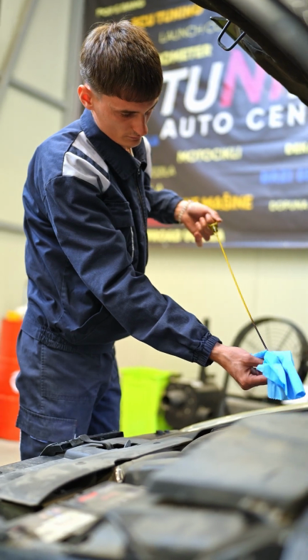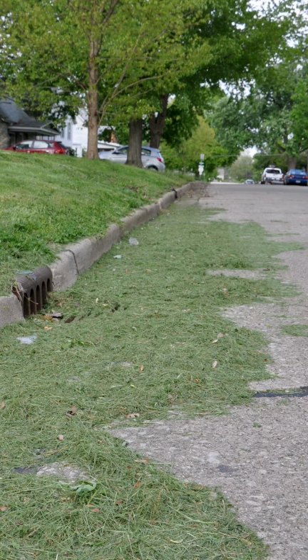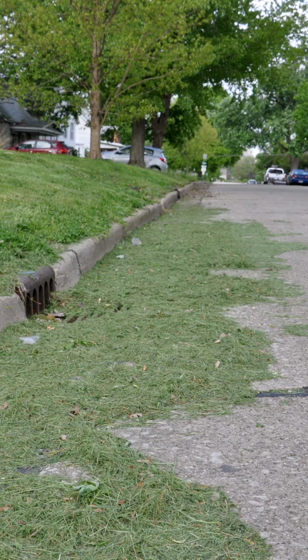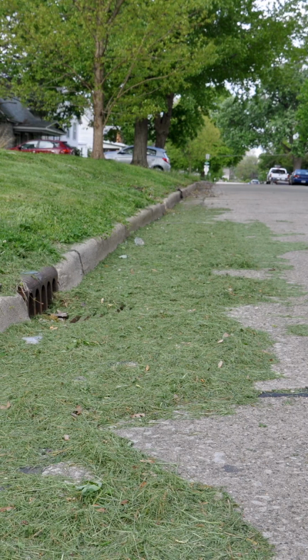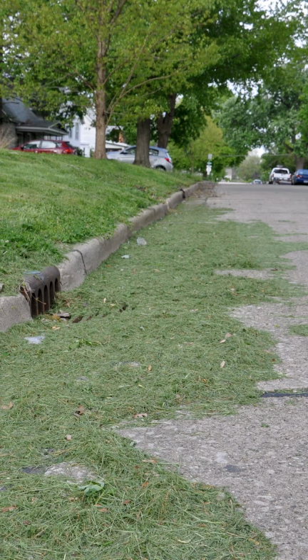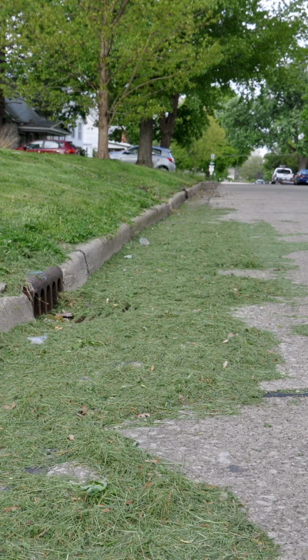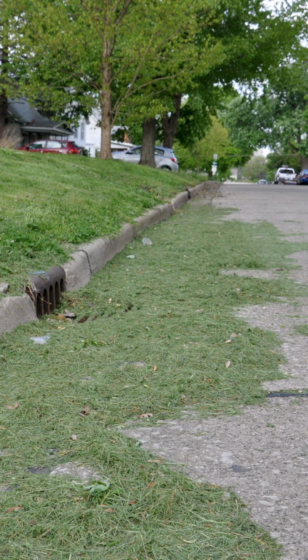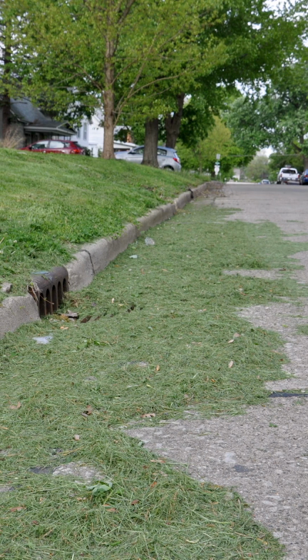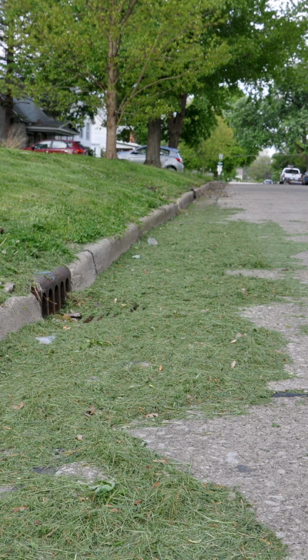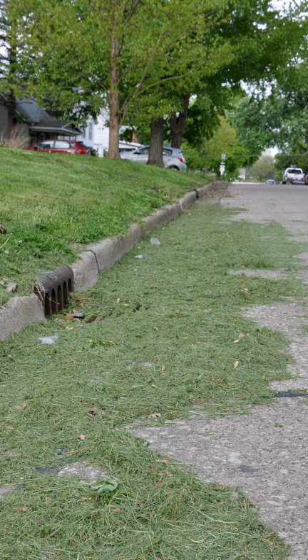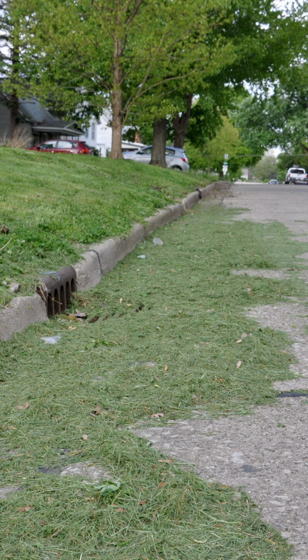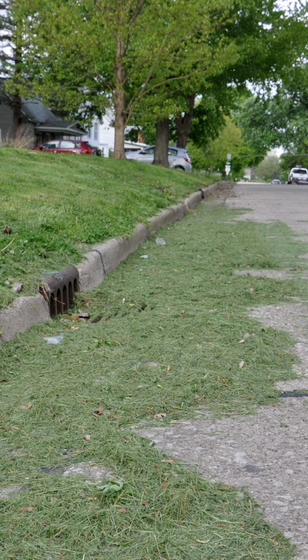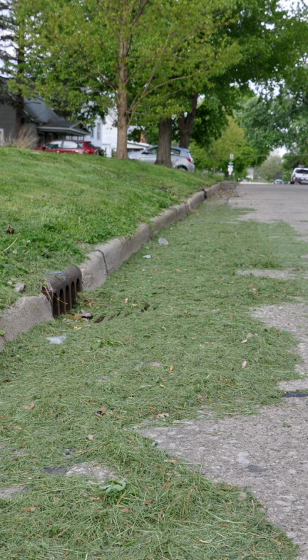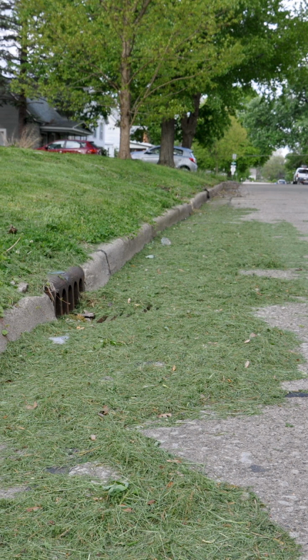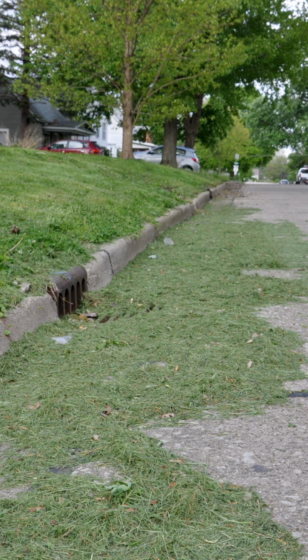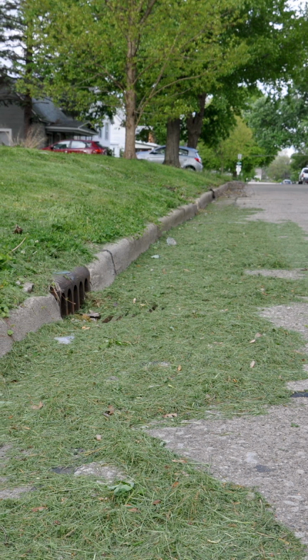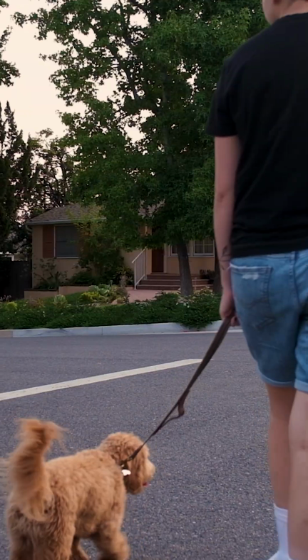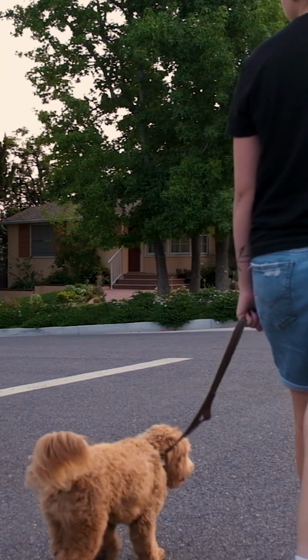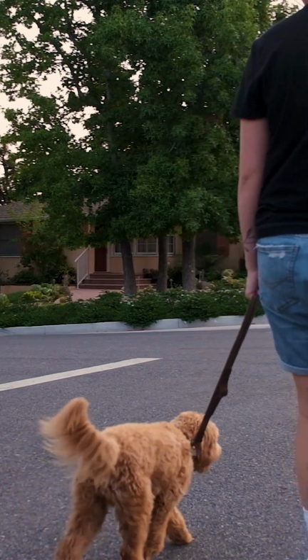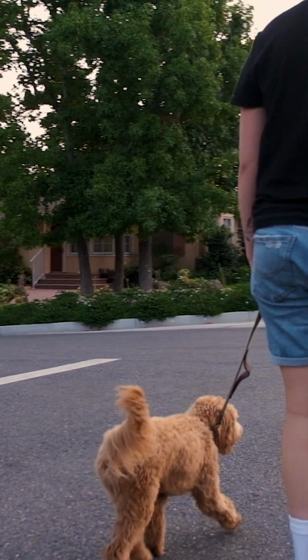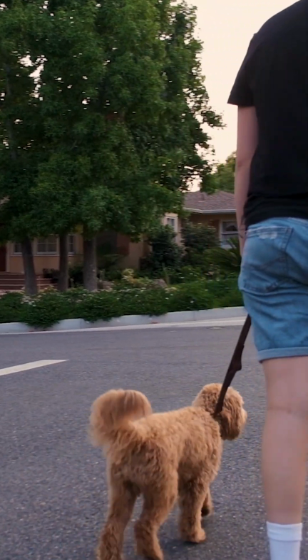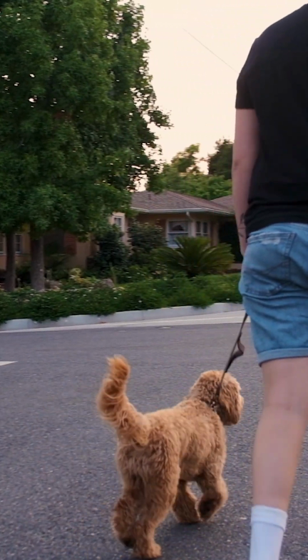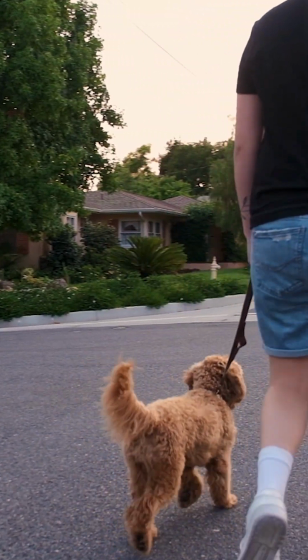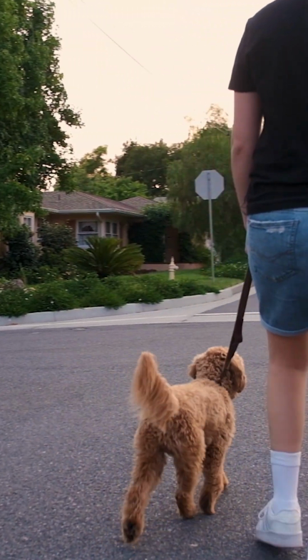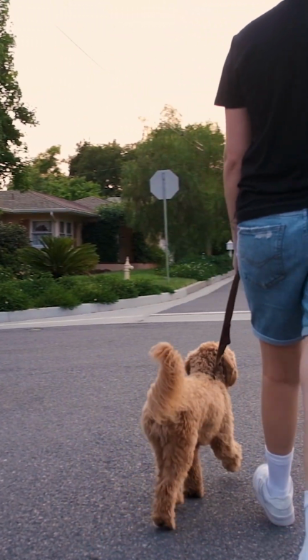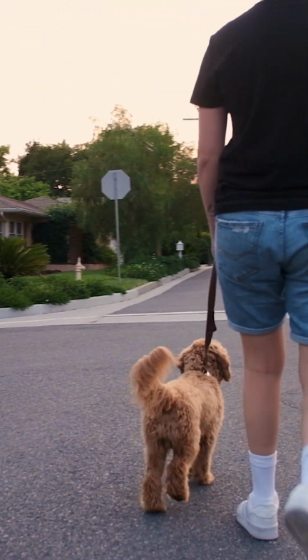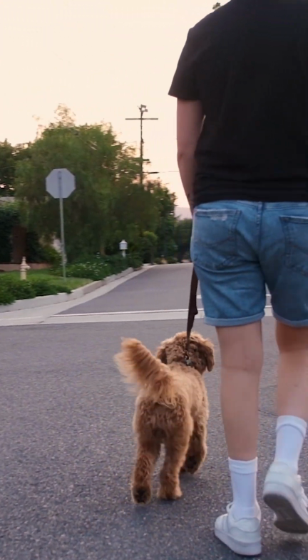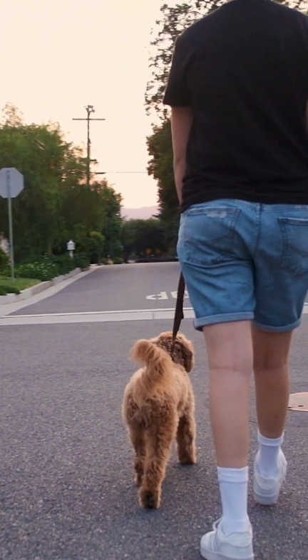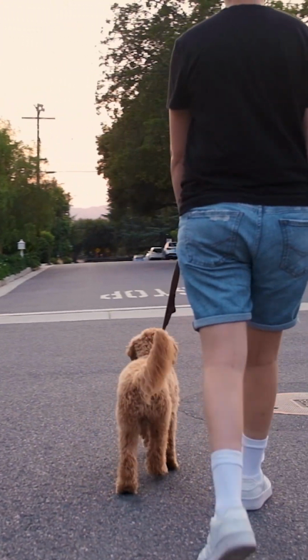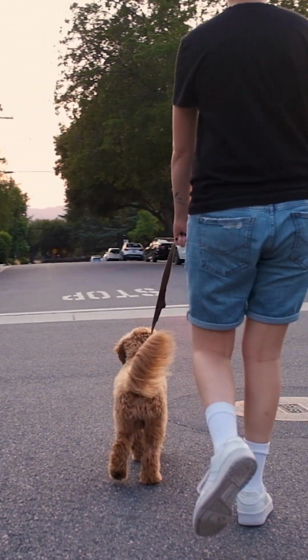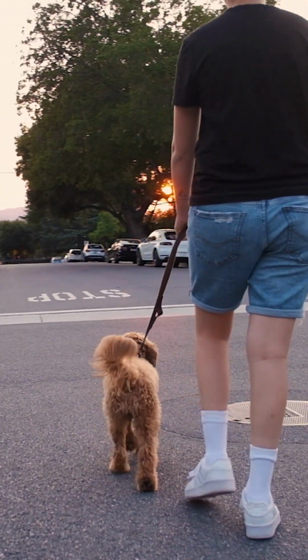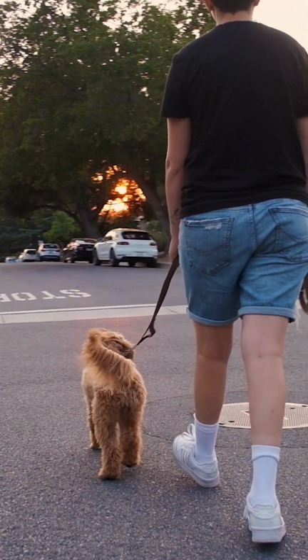Now here's my pet peeve — leaving grass clippings on the street. Not good. Speaking of pets, clean up after yours. Don't turn your dog into a poo looter.